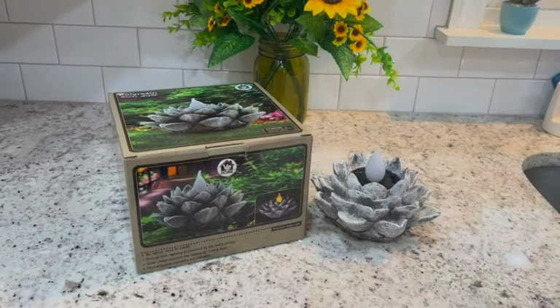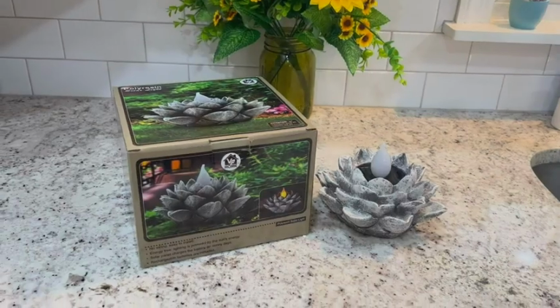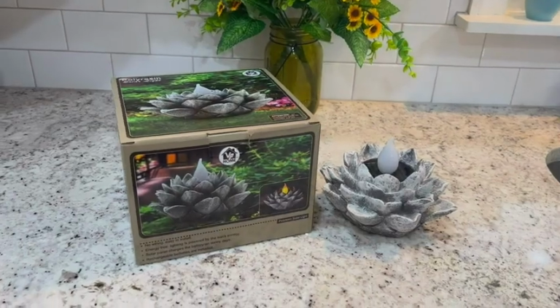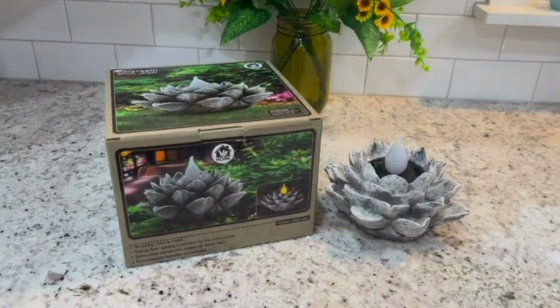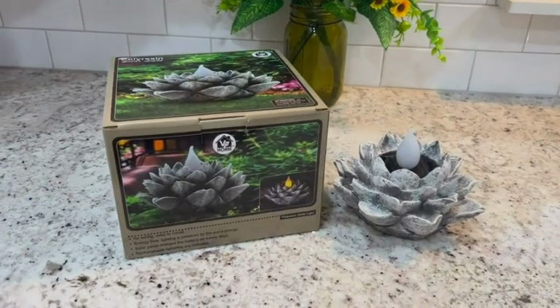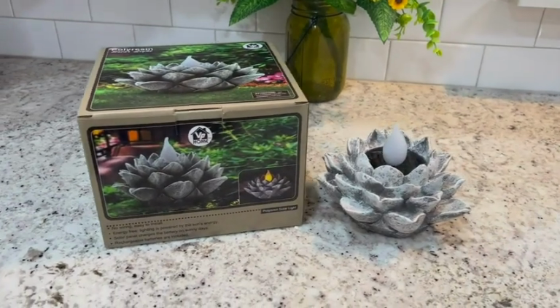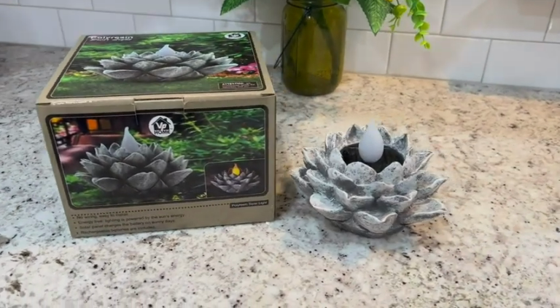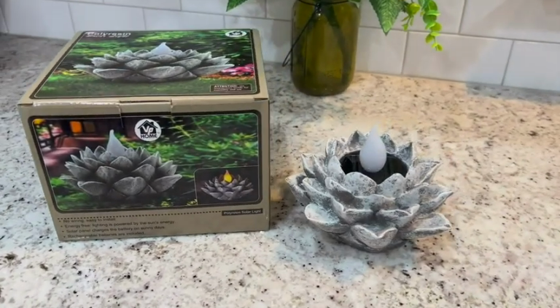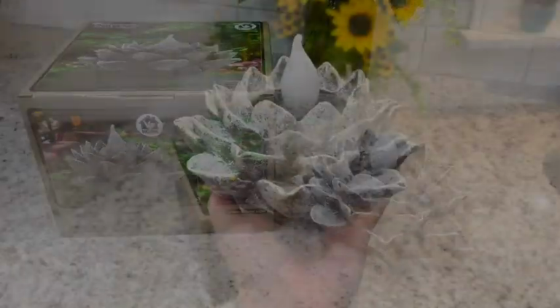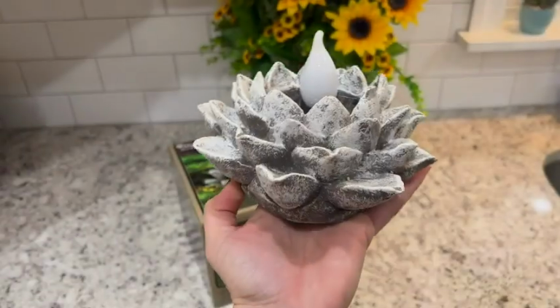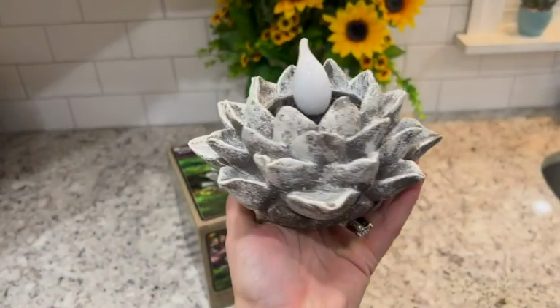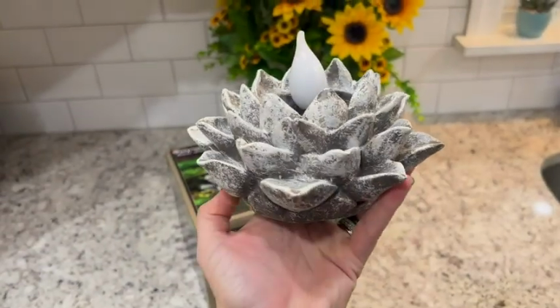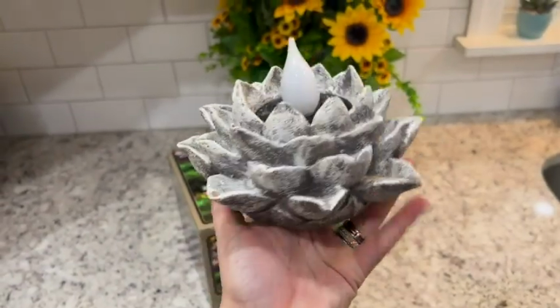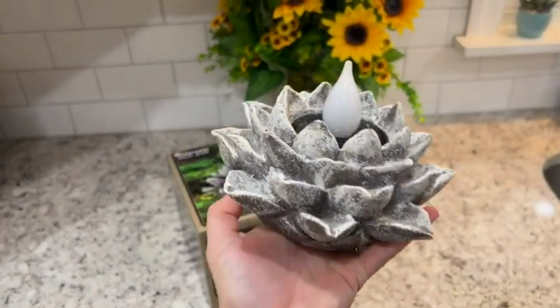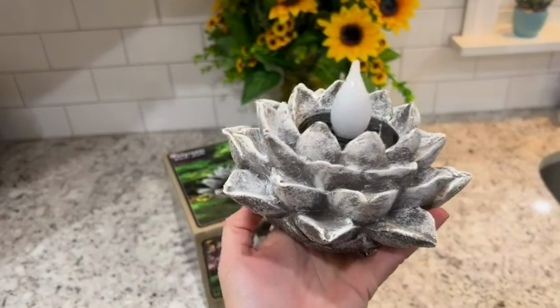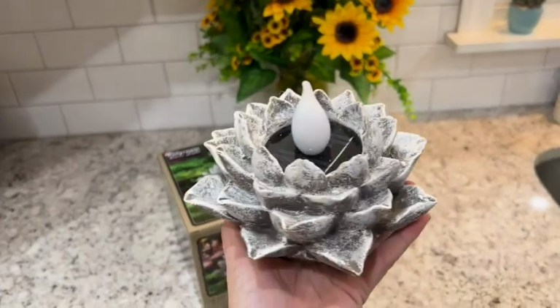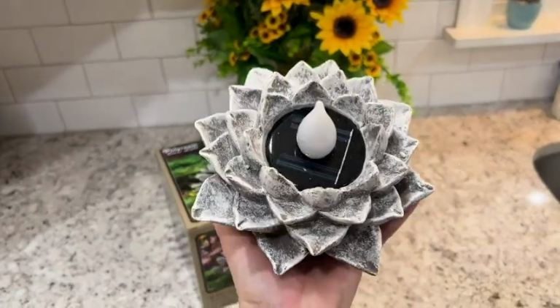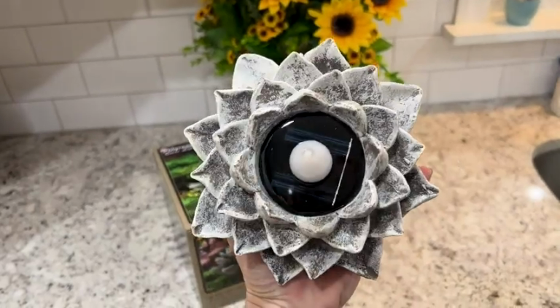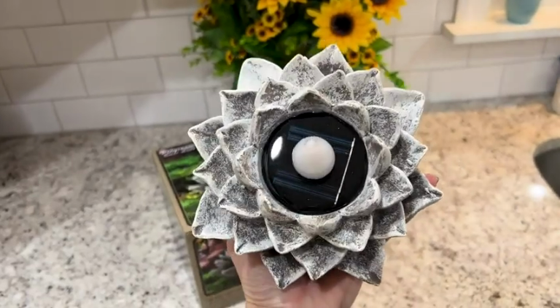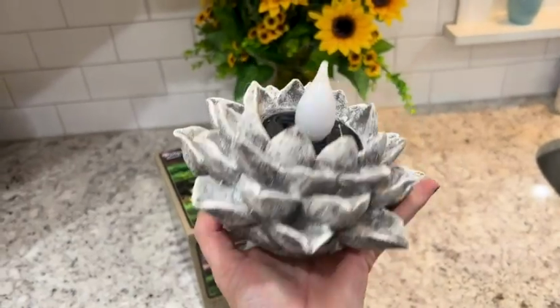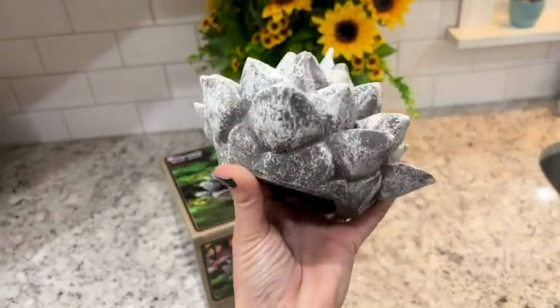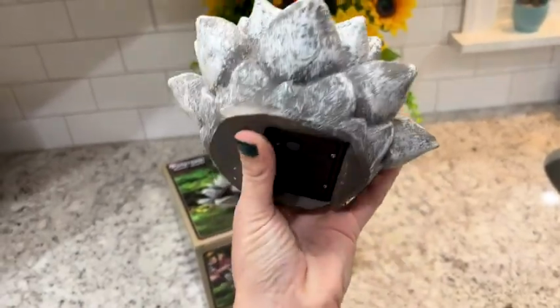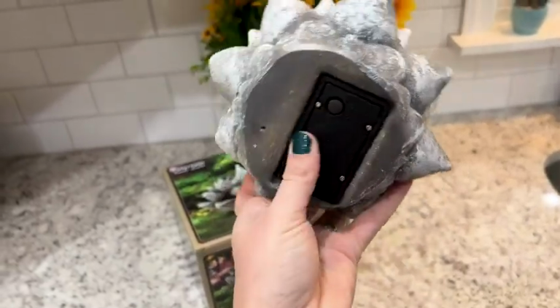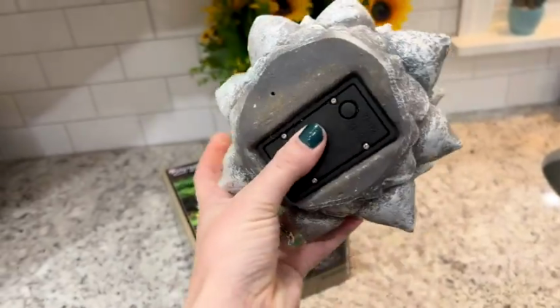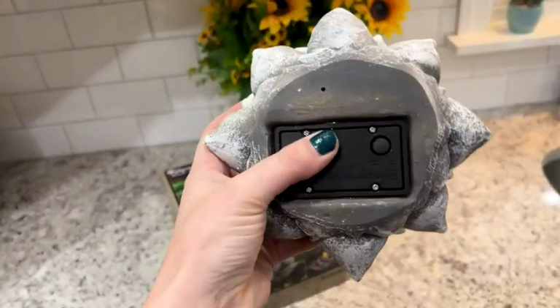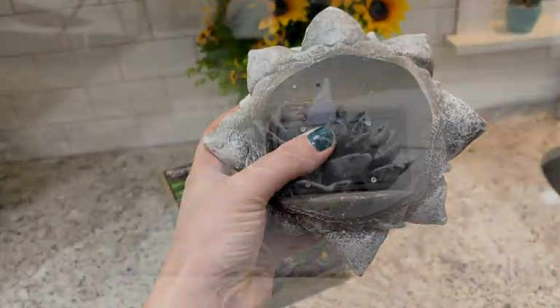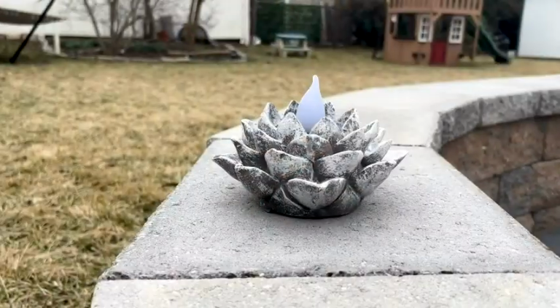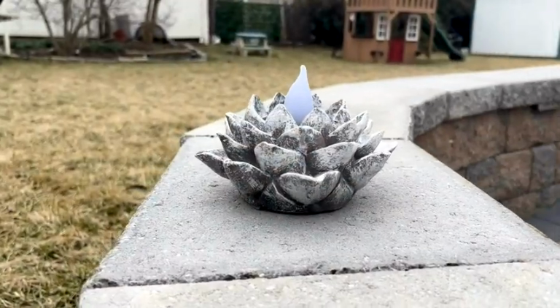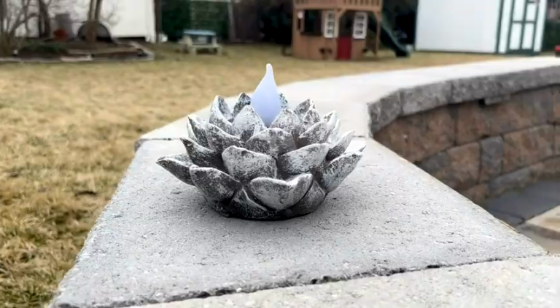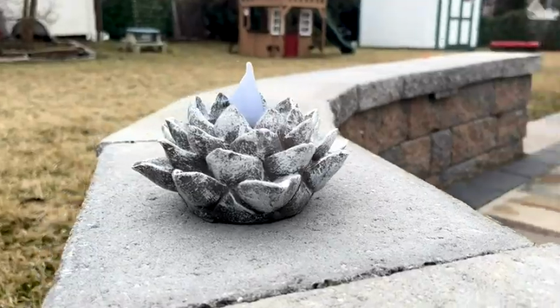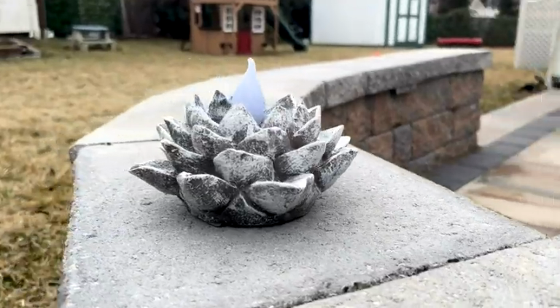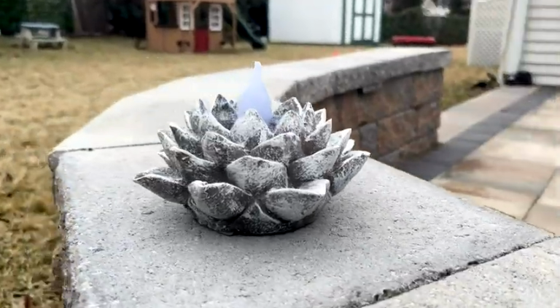The VP Home Lotus LED Garden Light is perfect for any place with direct sunlight. It's a great addition for your garden or any place with direct sunlight such as an outdoor patio, porch, lawn, pathway, or driveway.